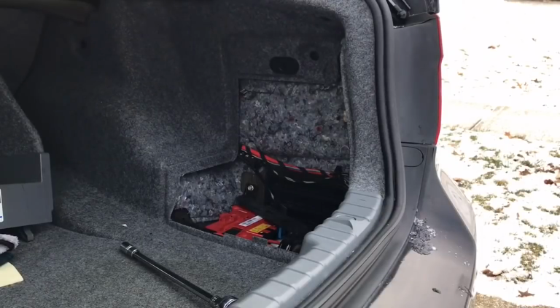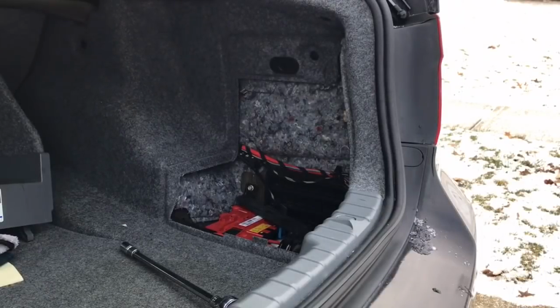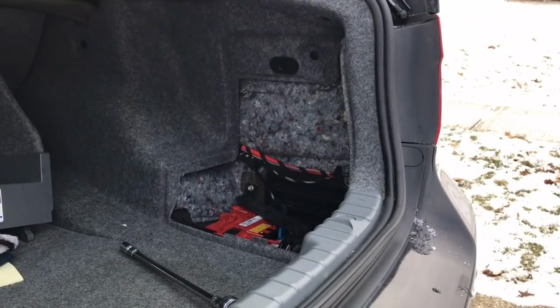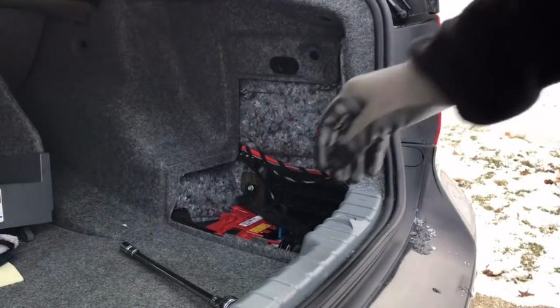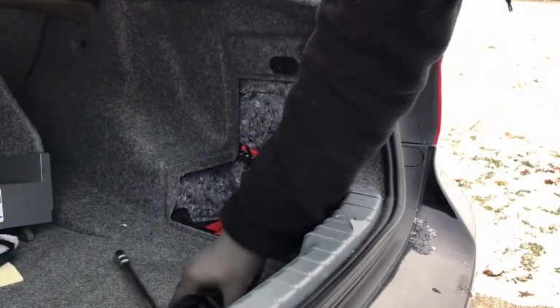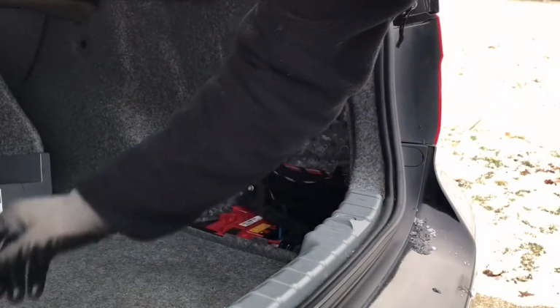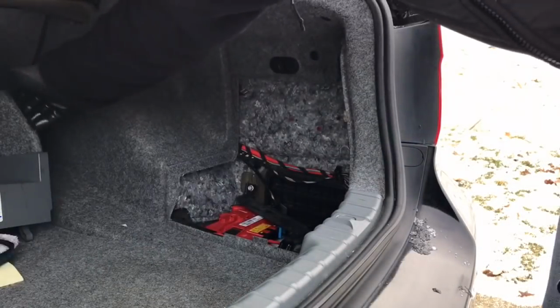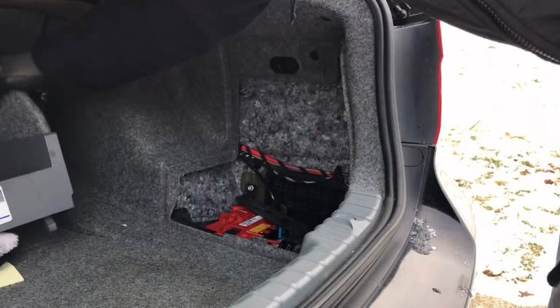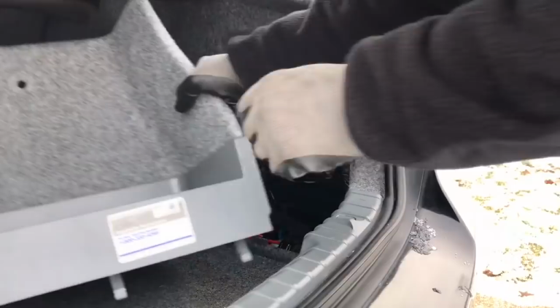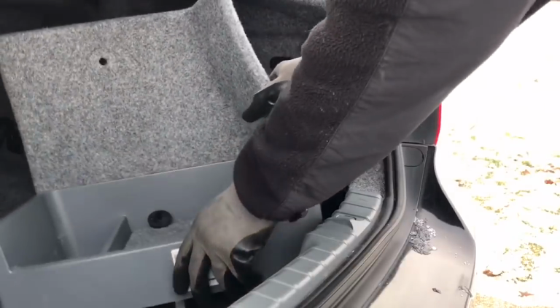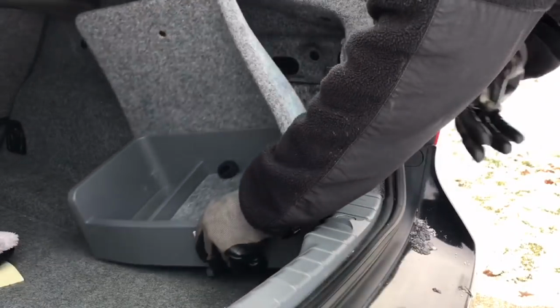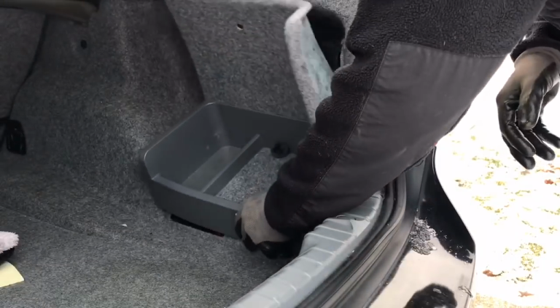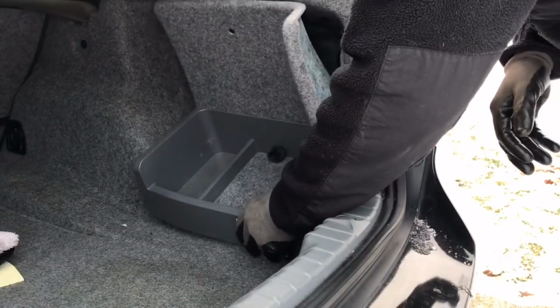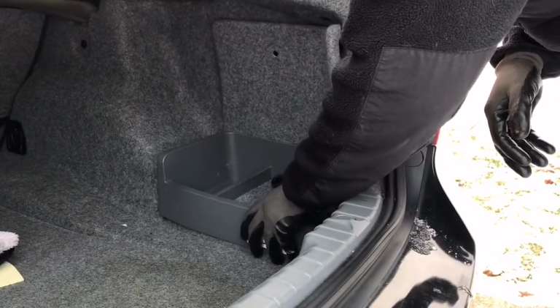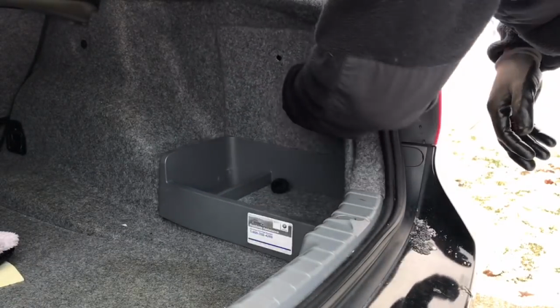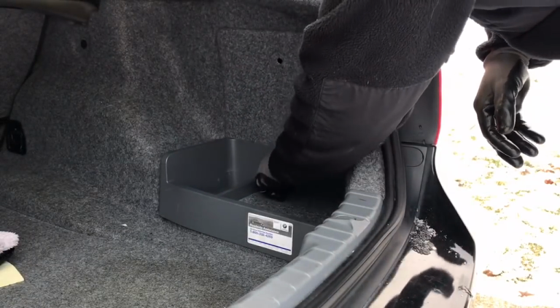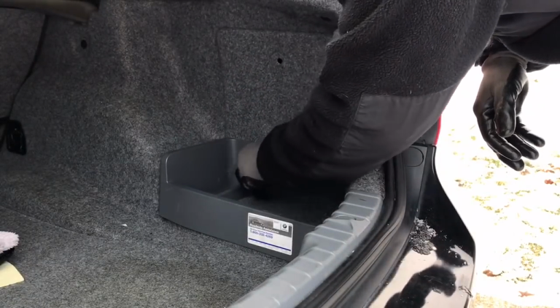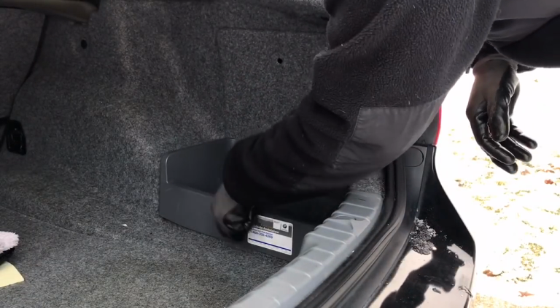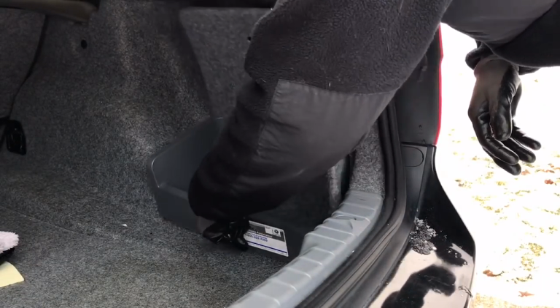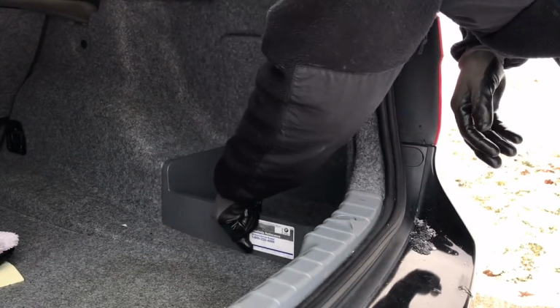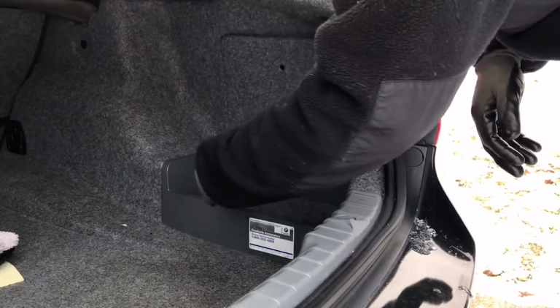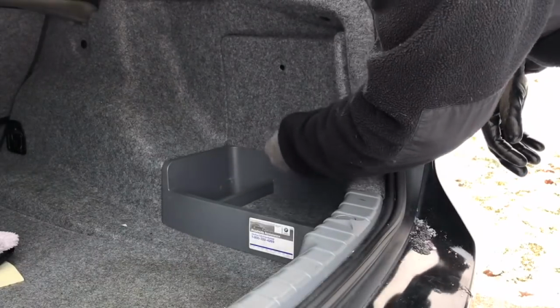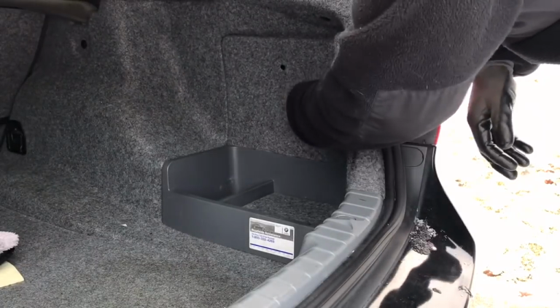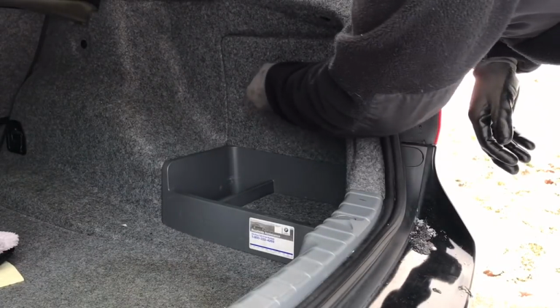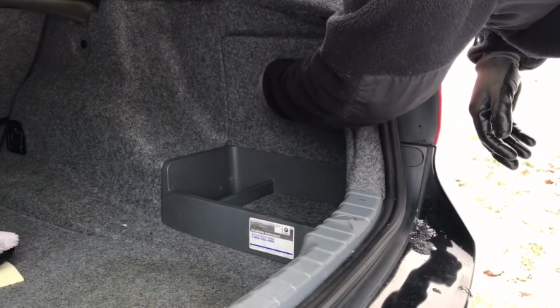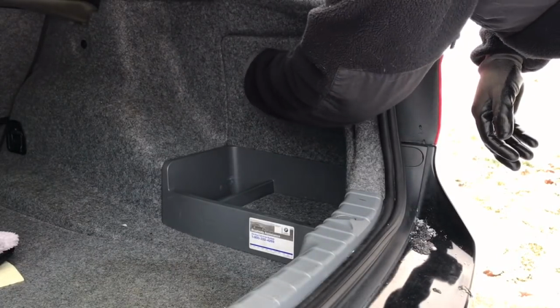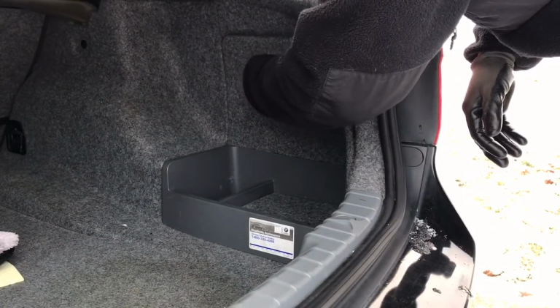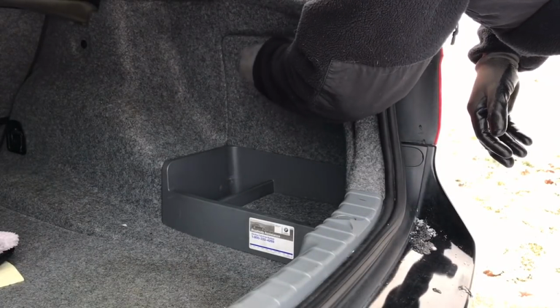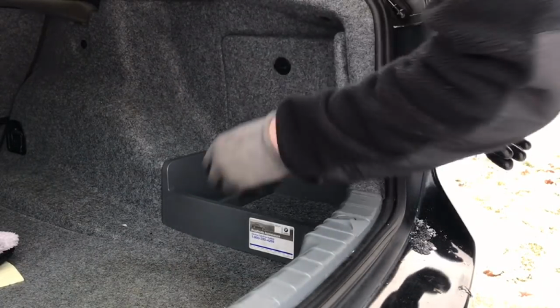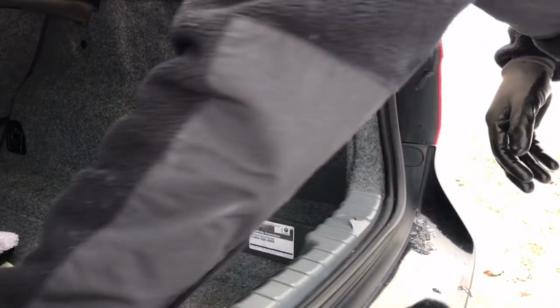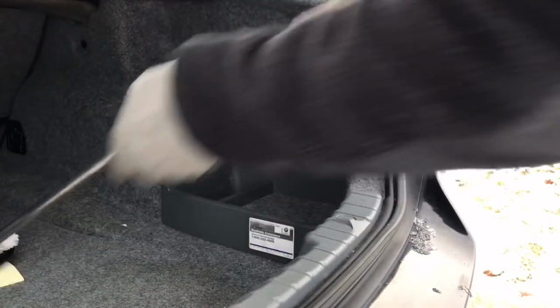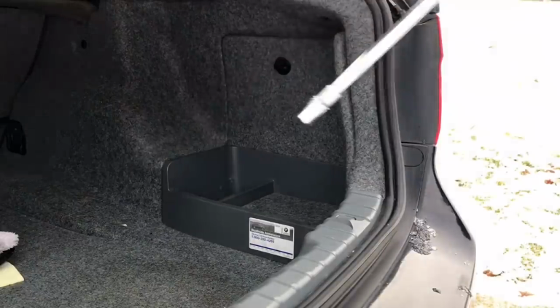Once you have that ready, go ahead and close off the area where the battery is. Place the tray in at an angle — once you do so, you're going to lock it in place. Turn to the right so that way you can lock it, and then you are good to go.